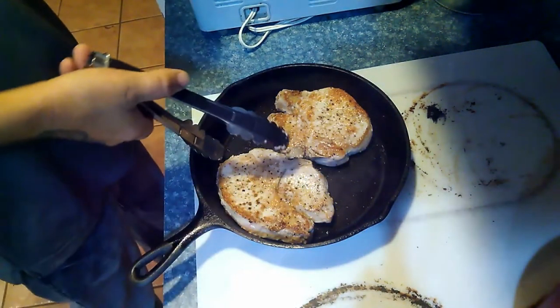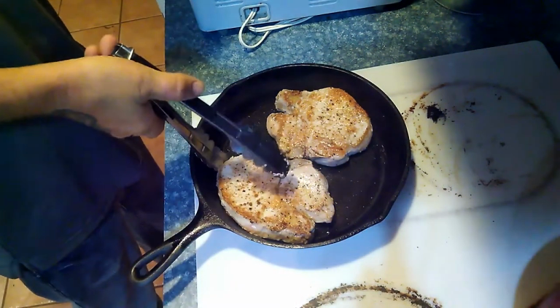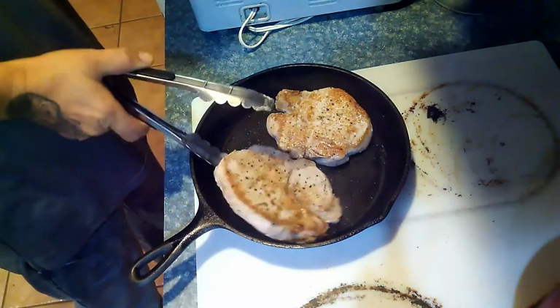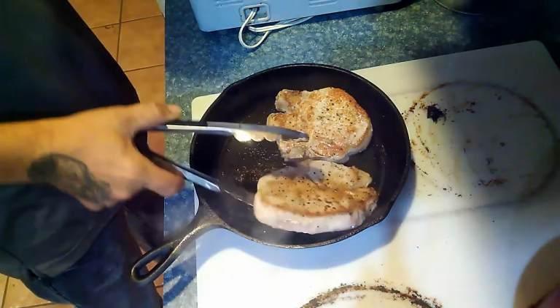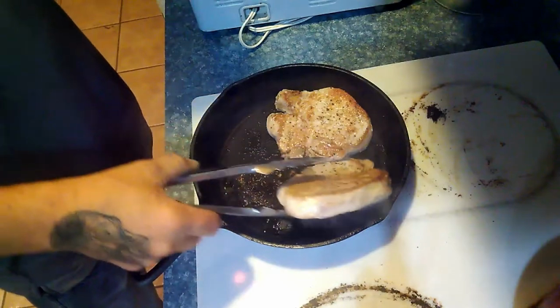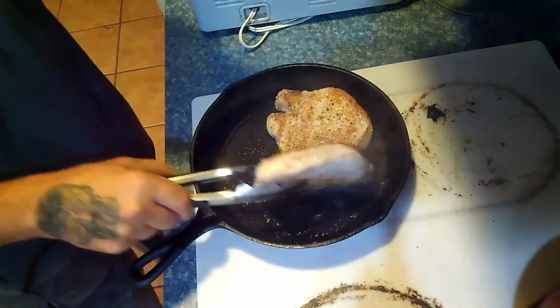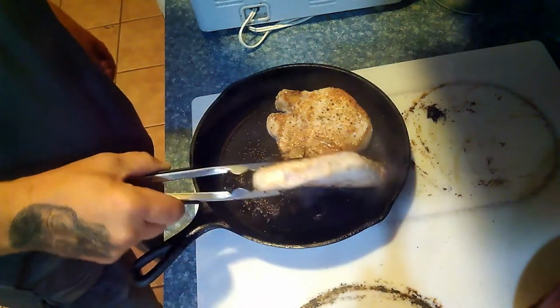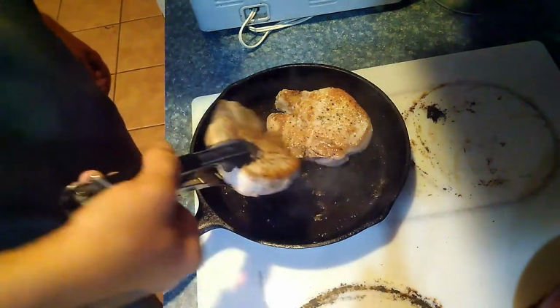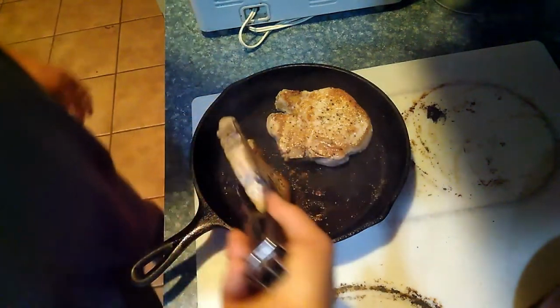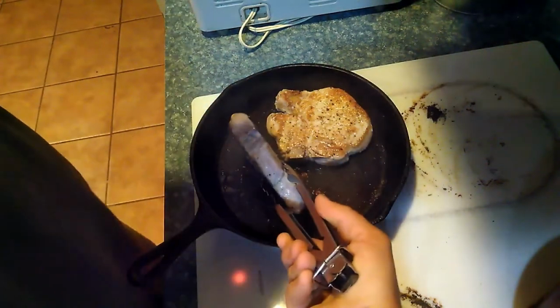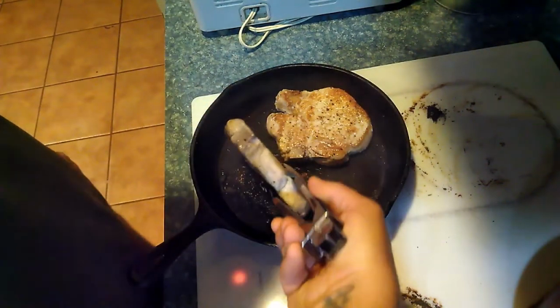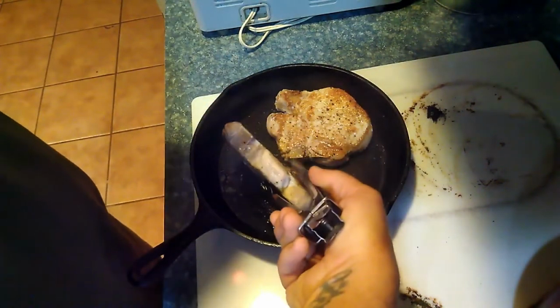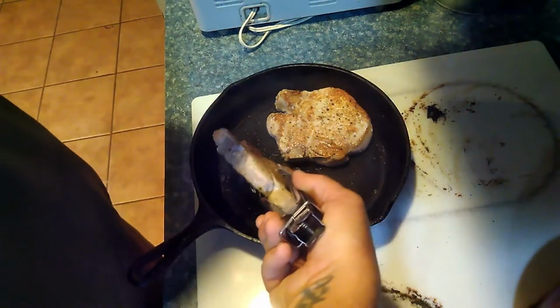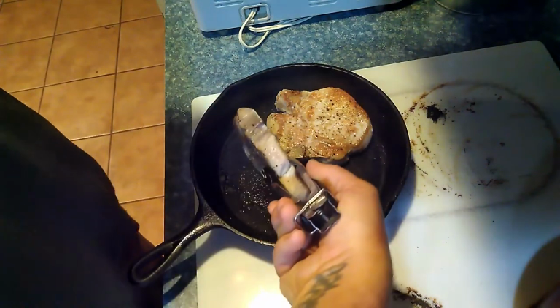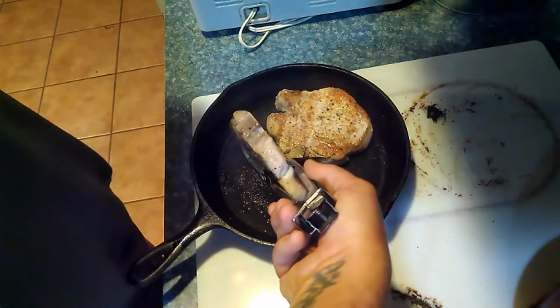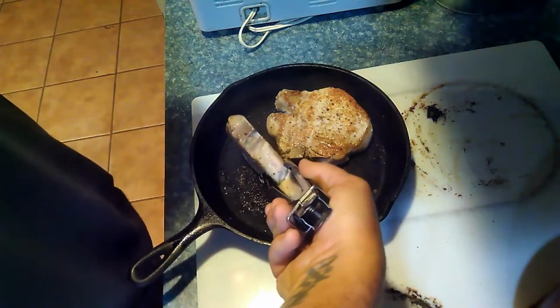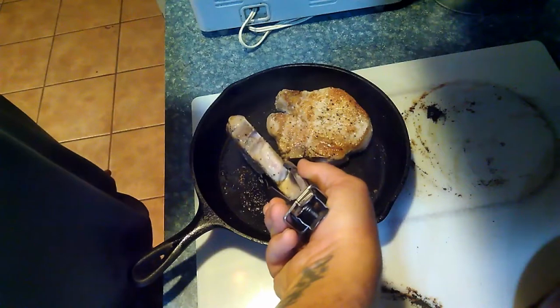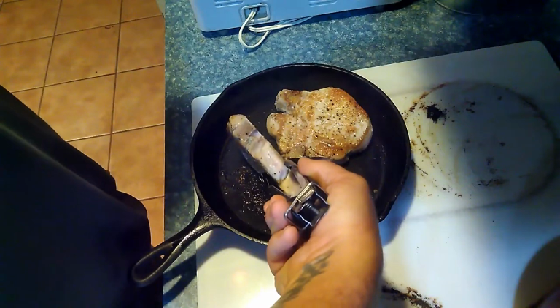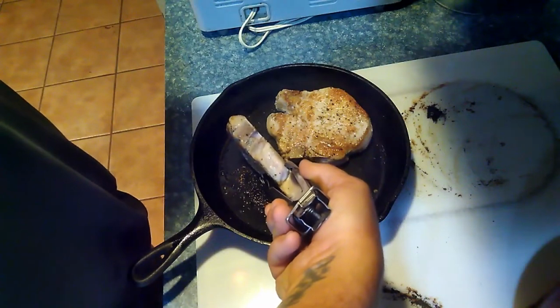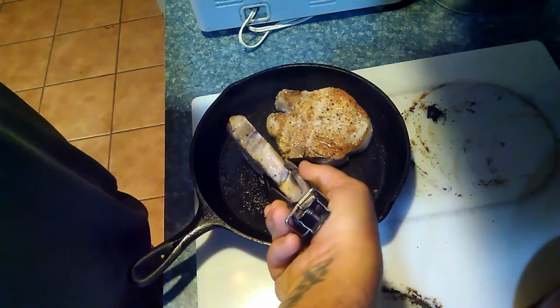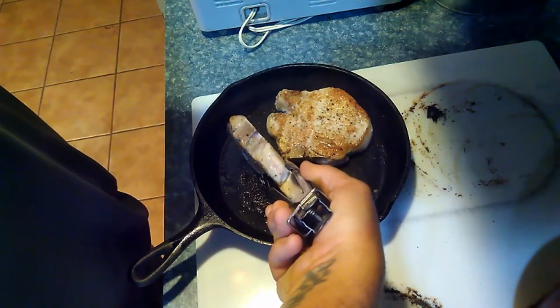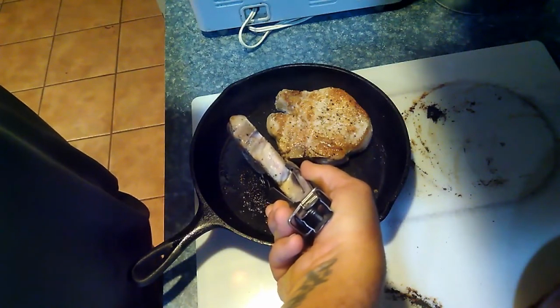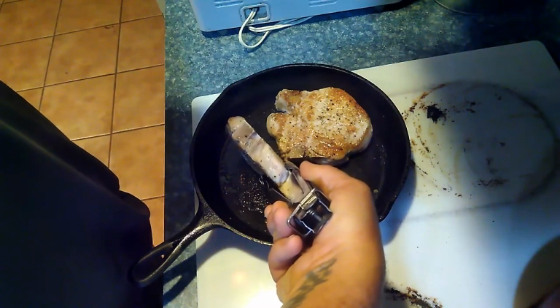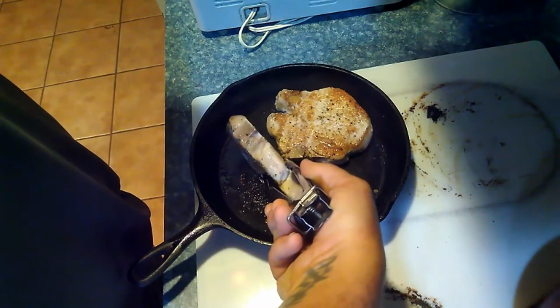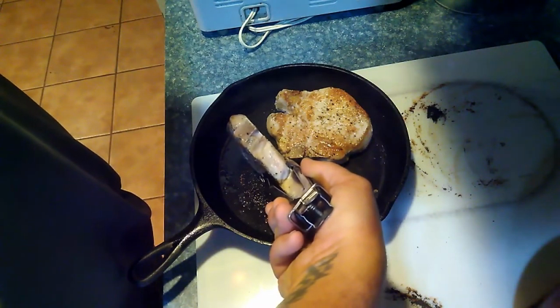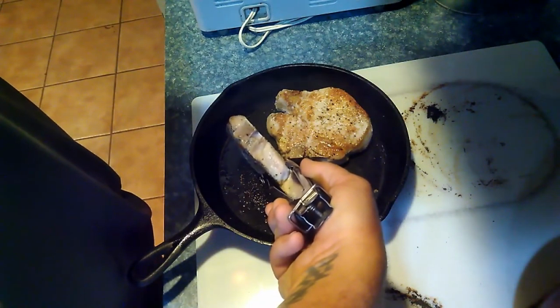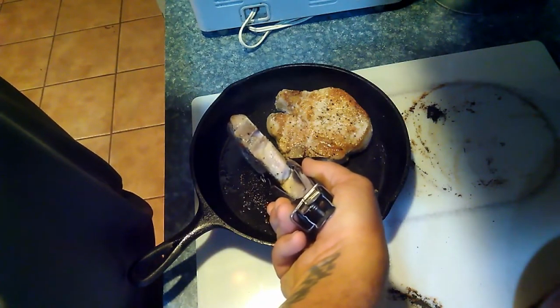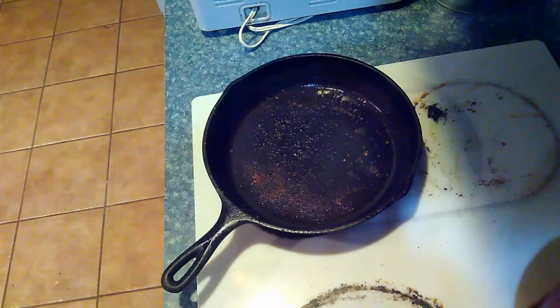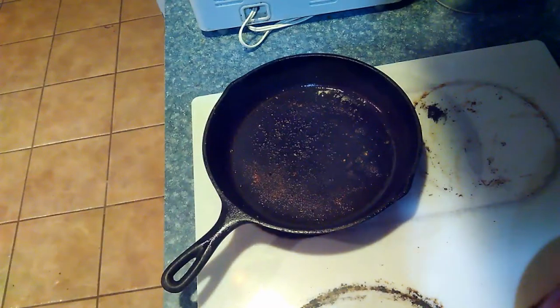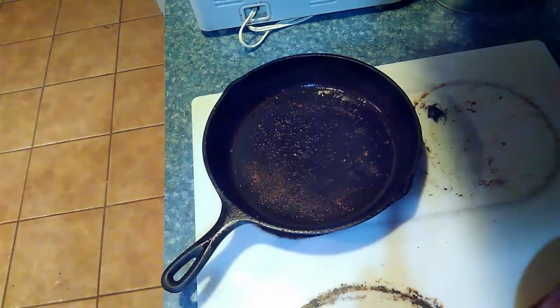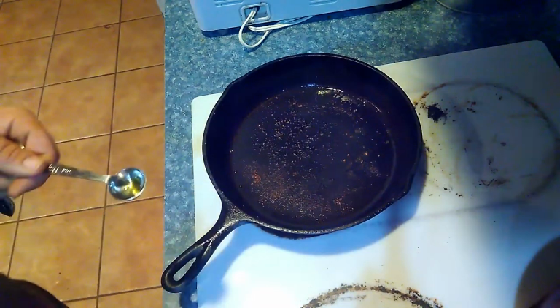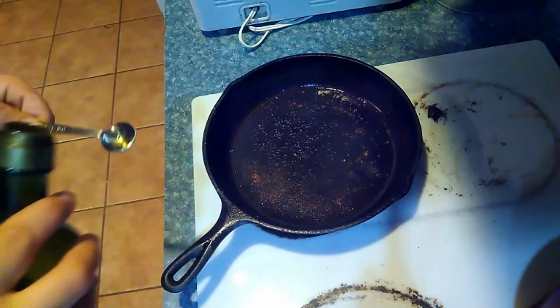We're going to sear each side of both chops. We sear one side for three minutes, then flip them over, sear that side for three minutes, and sear it again.